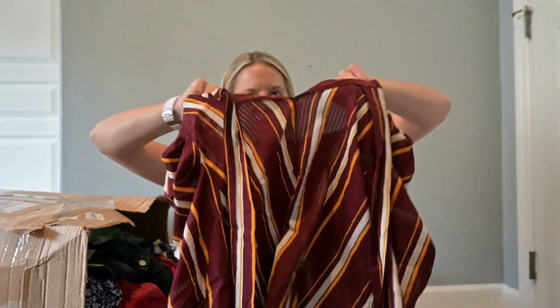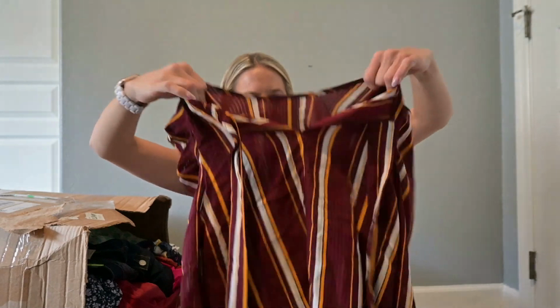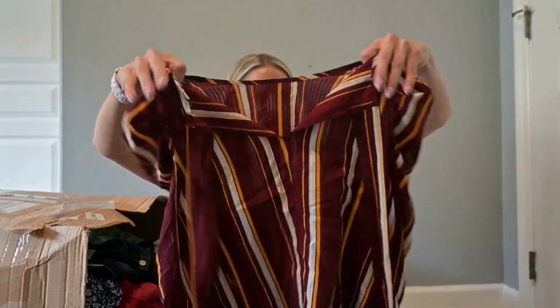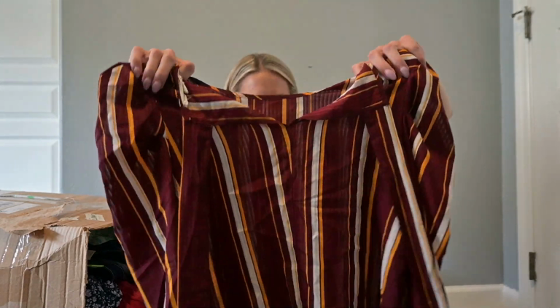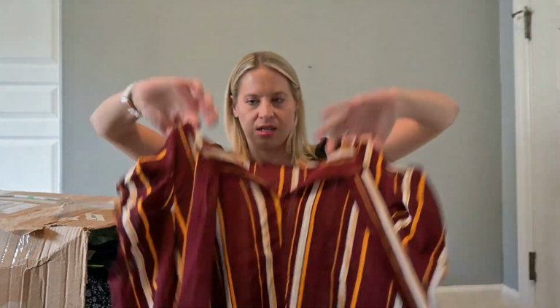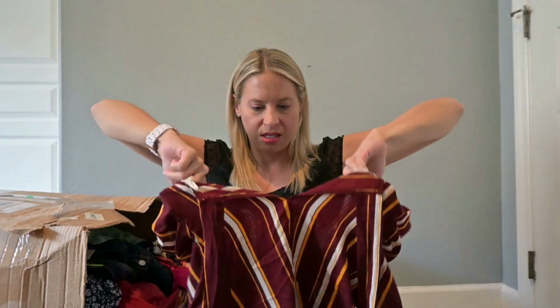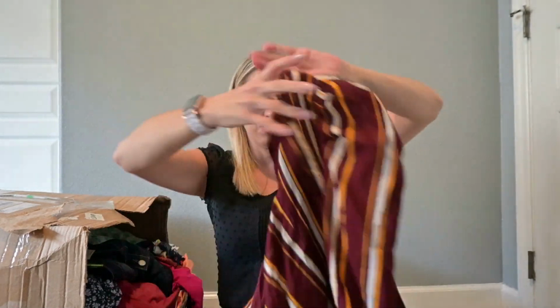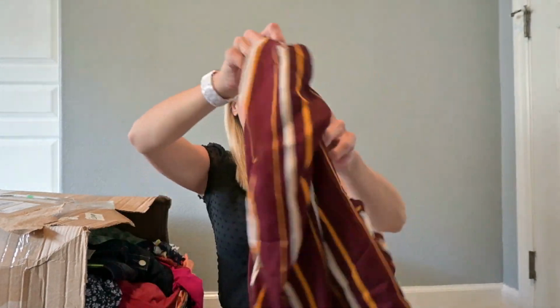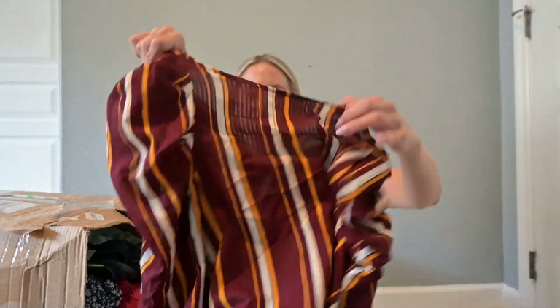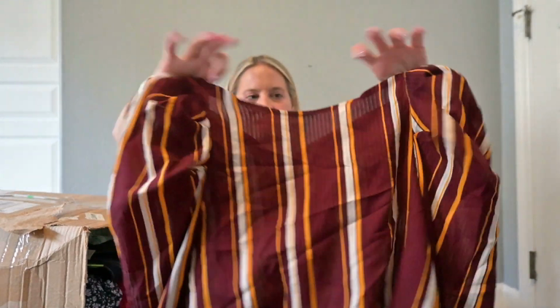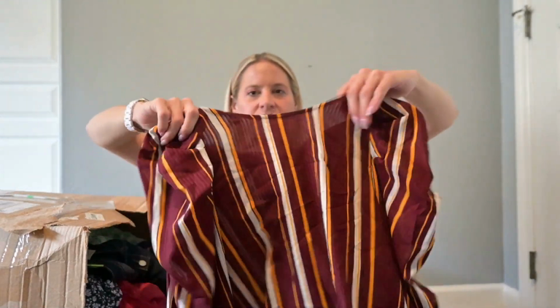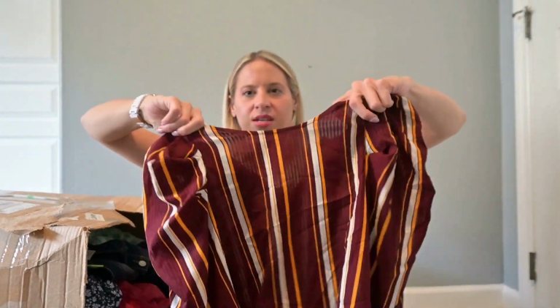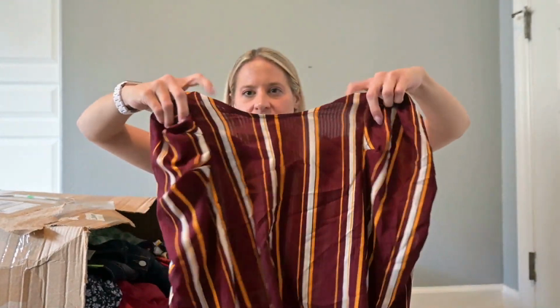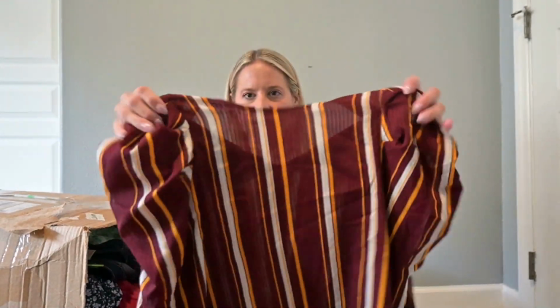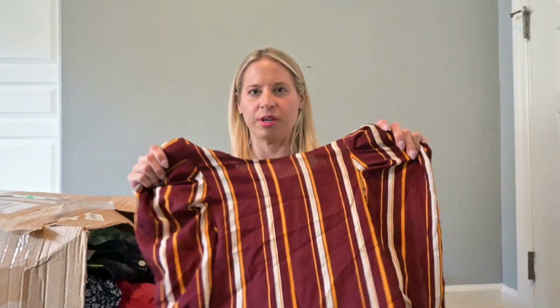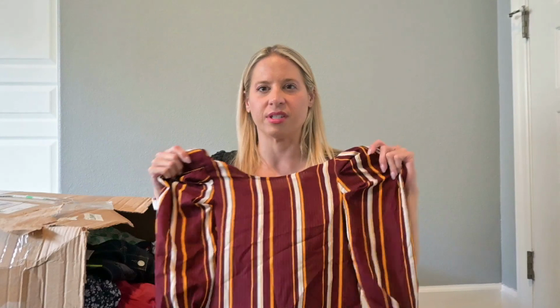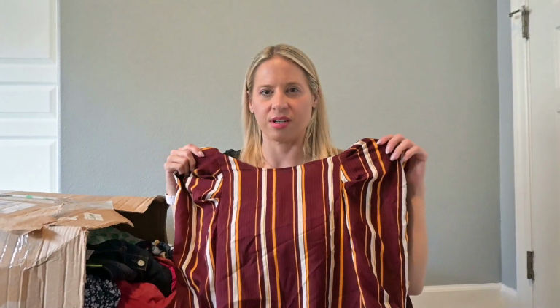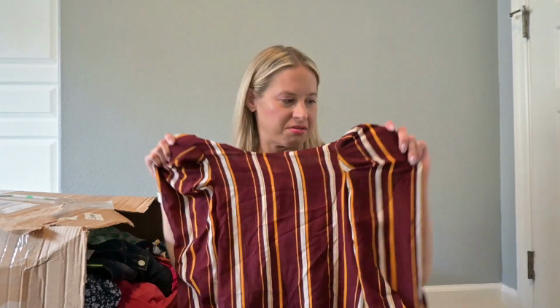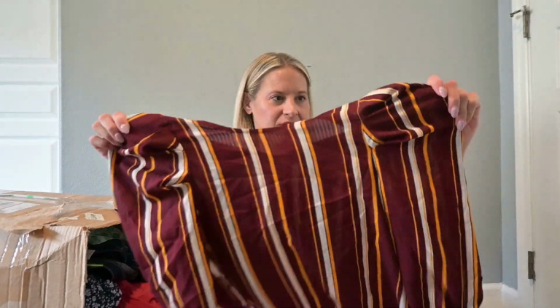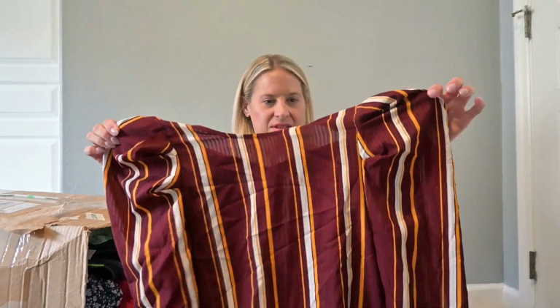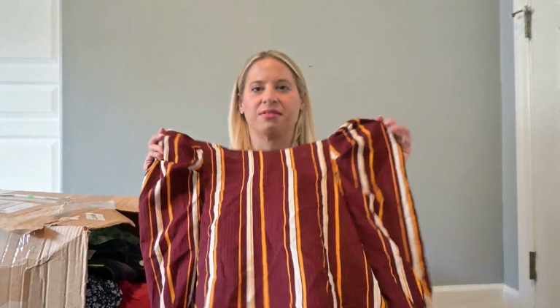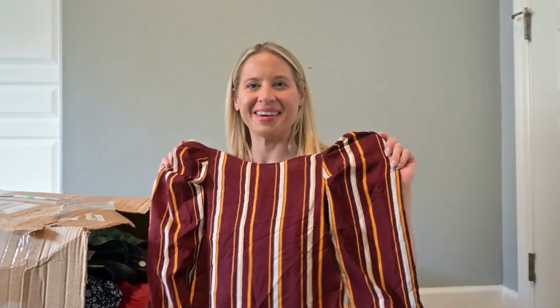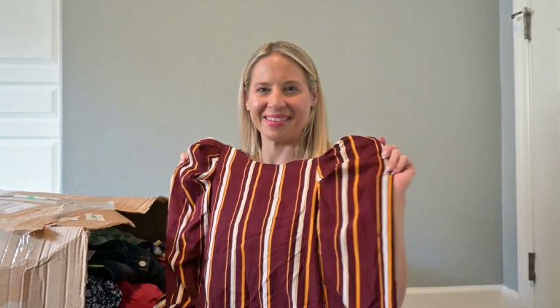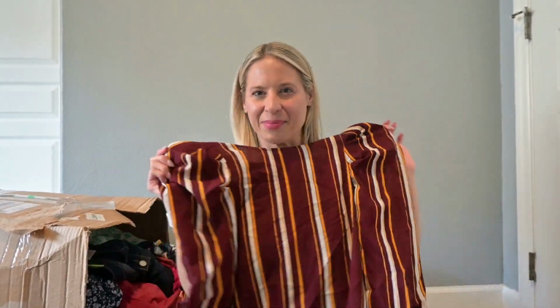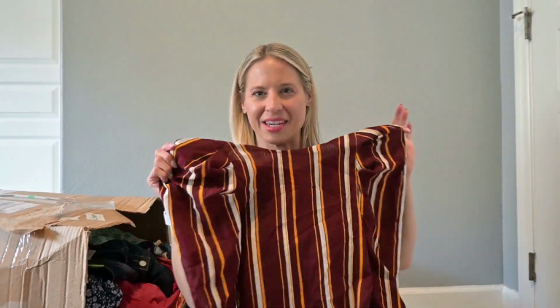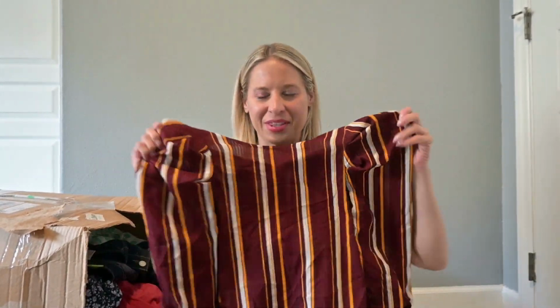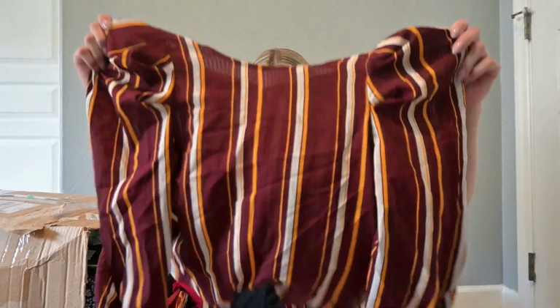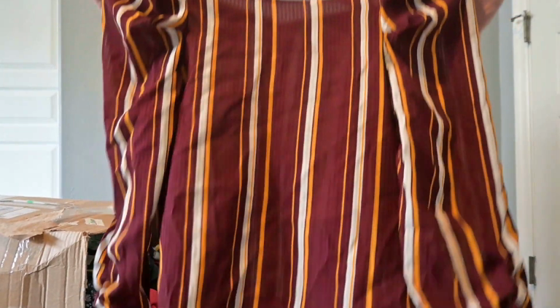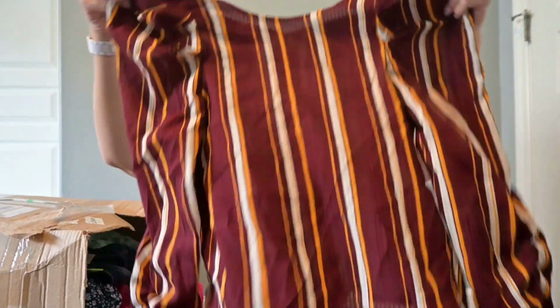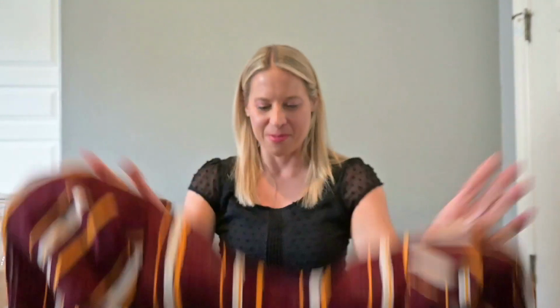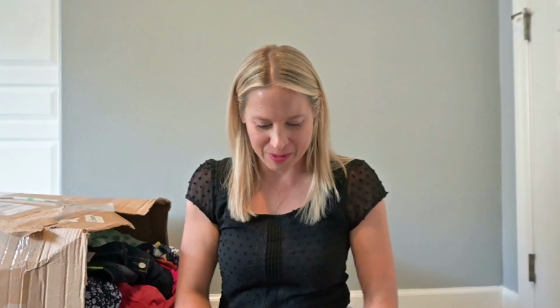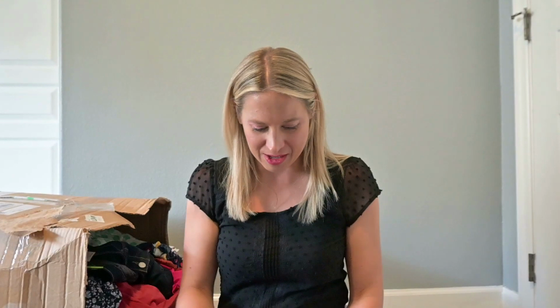This one has no tag, but it's got cute little puff sleeves. I'll end up looking it up, and if it's nothing, I might keep it for myself.